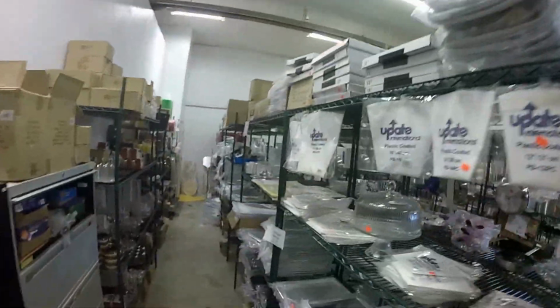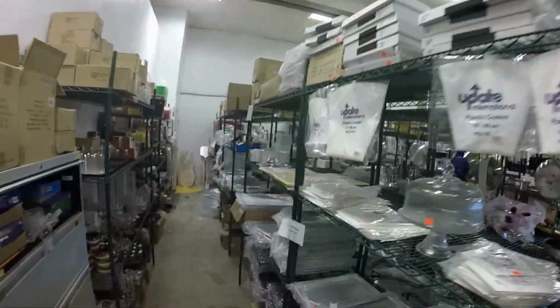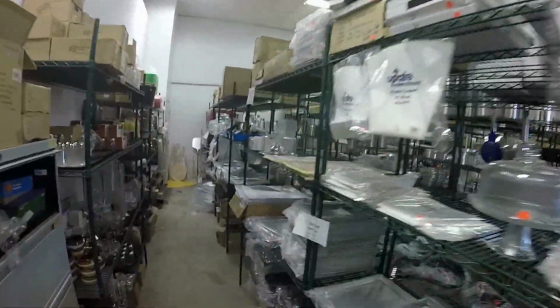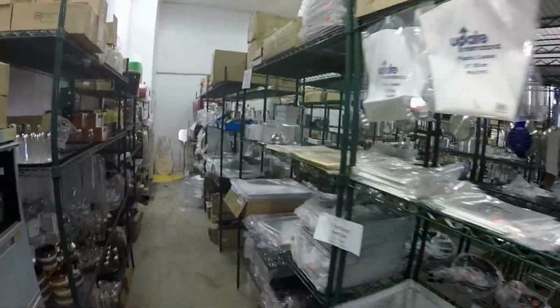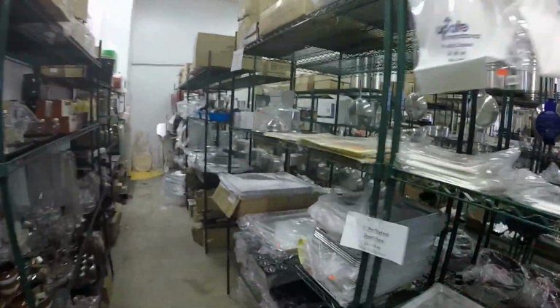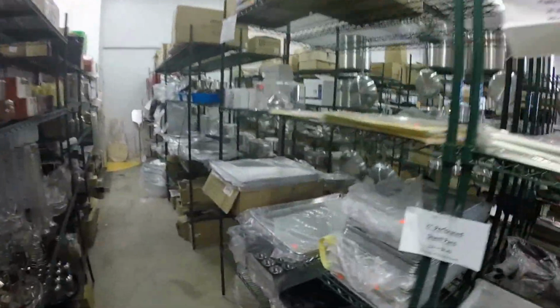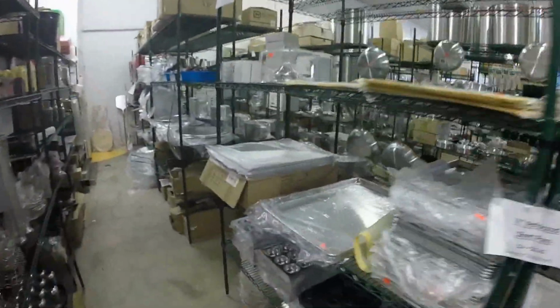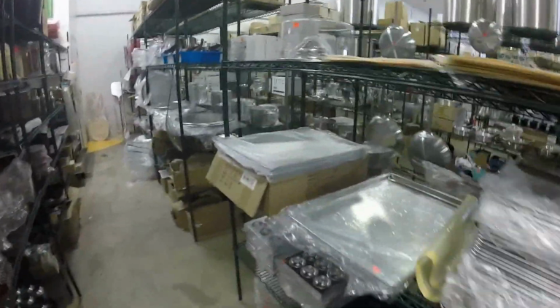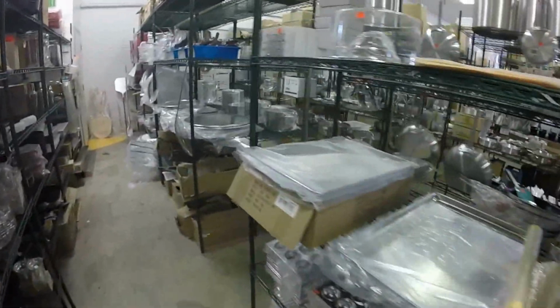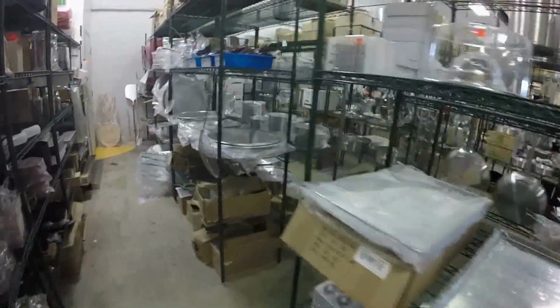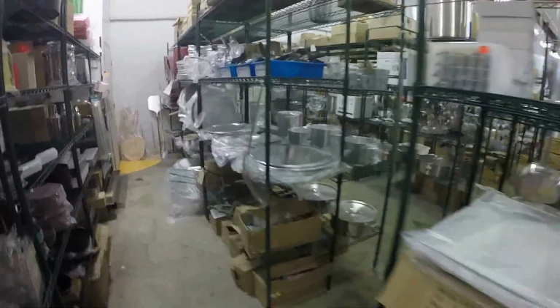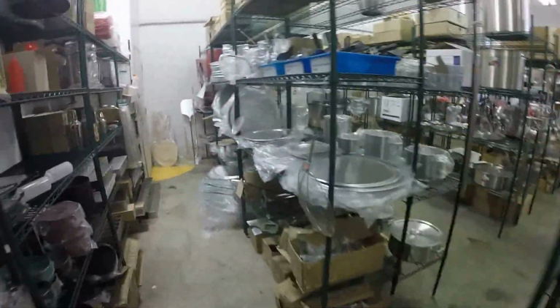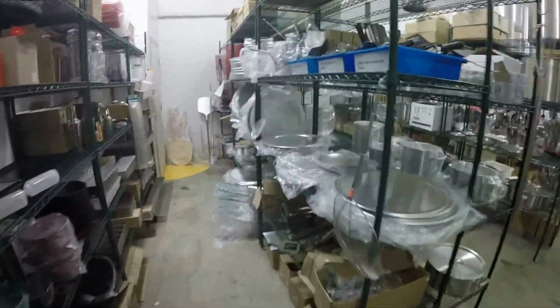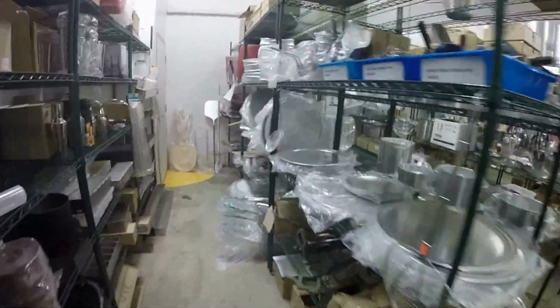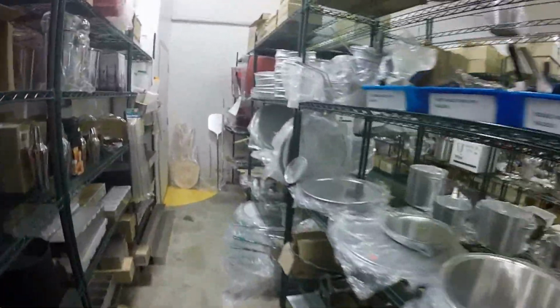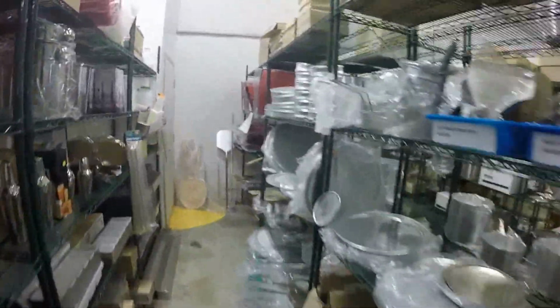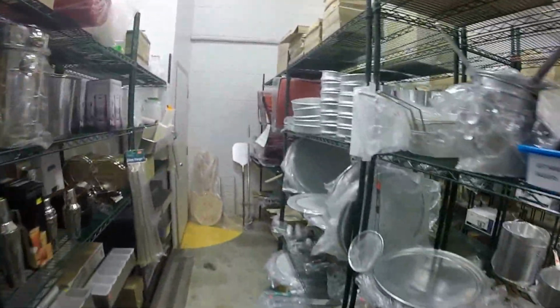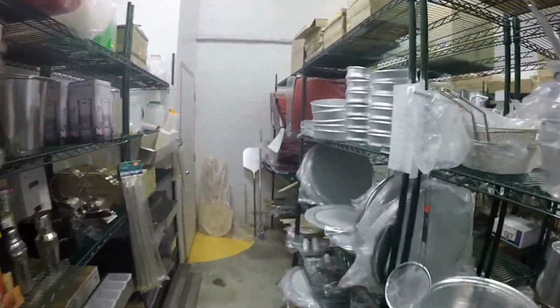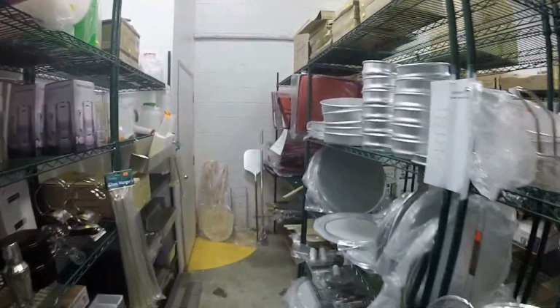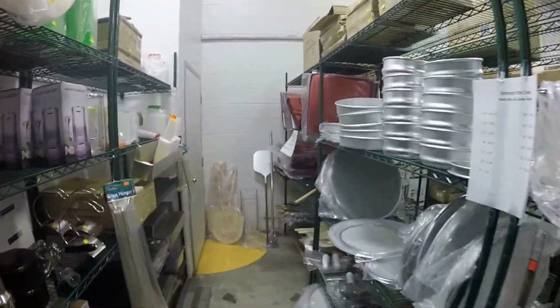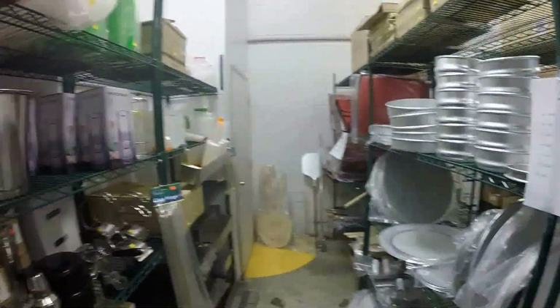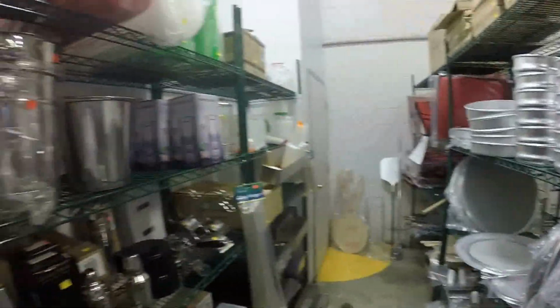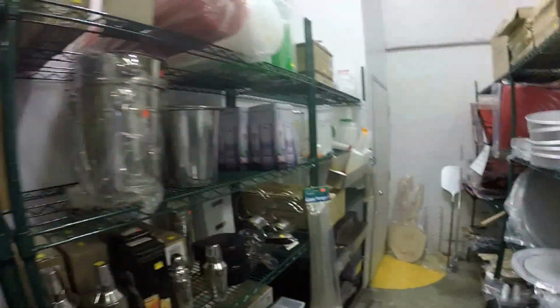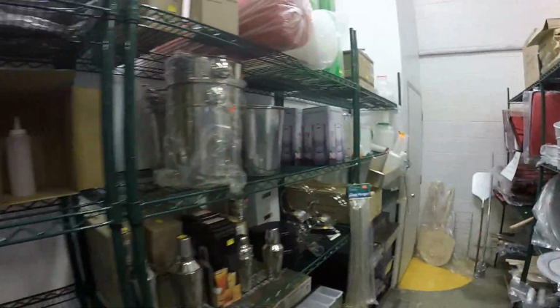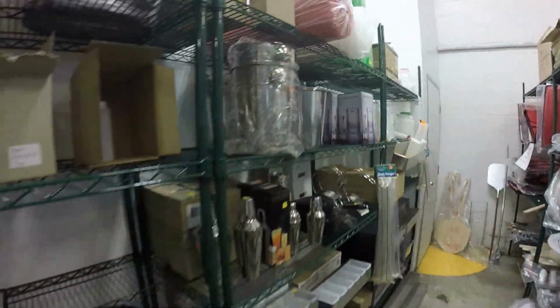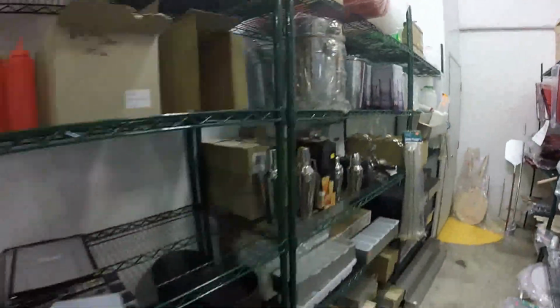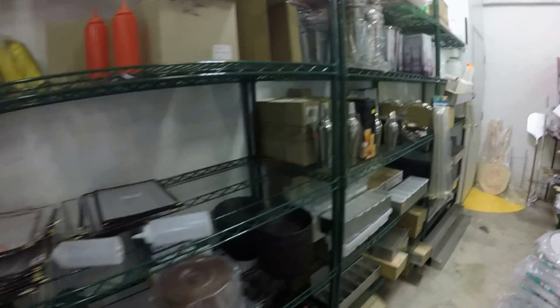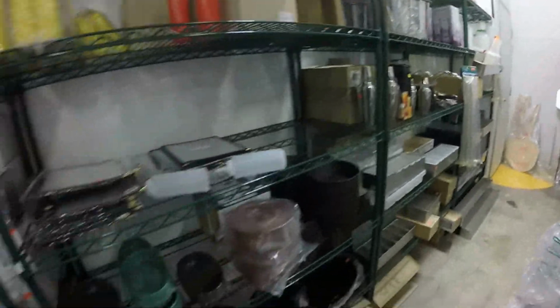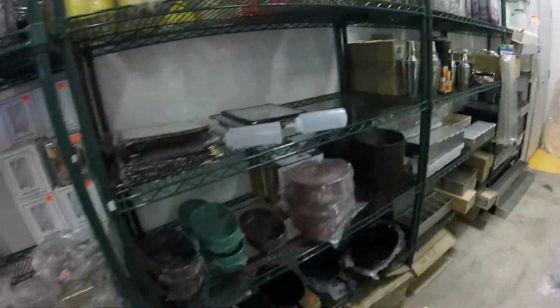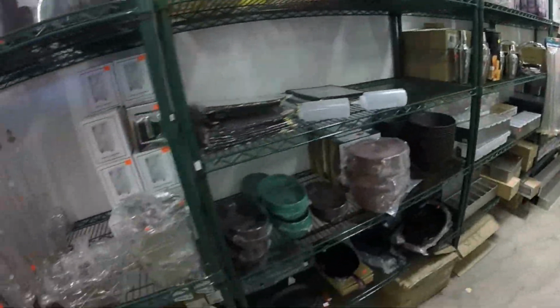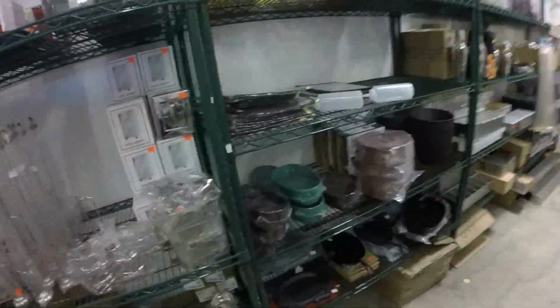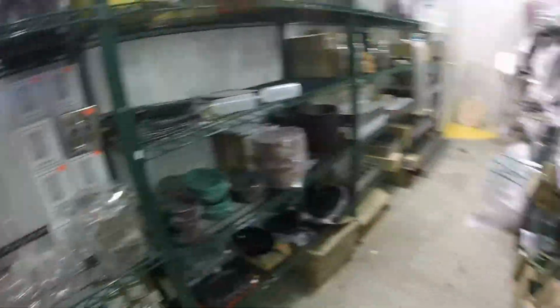They have everything you can imagine: from perforated sheet pans, full sheet pans, pizza pans, pizza transport — look at this — wine coolers, shakers, tortilla holders.